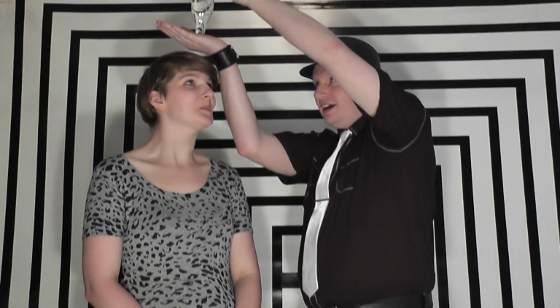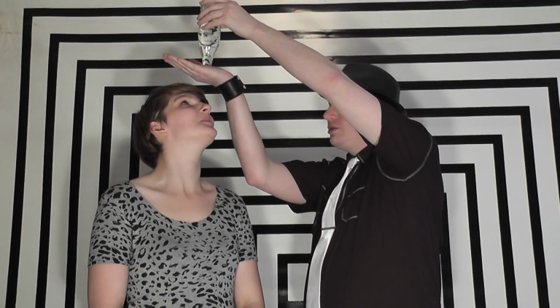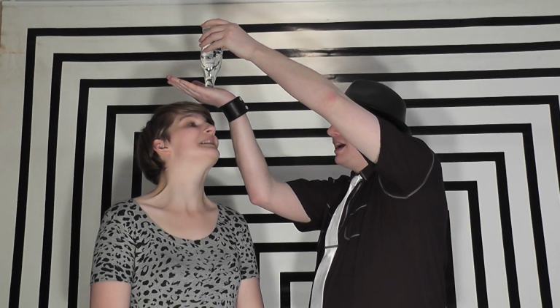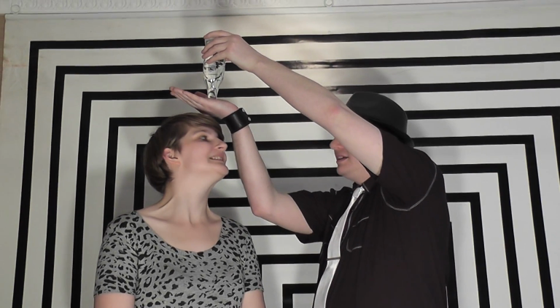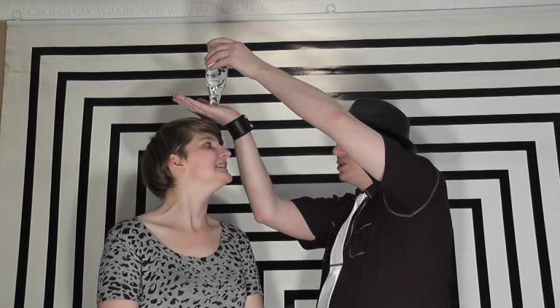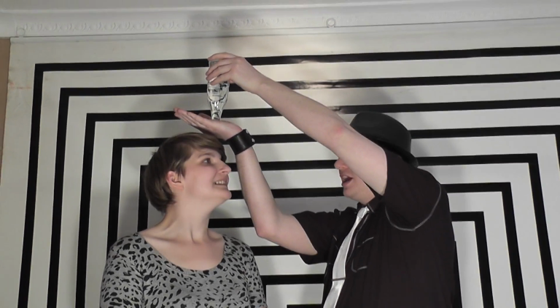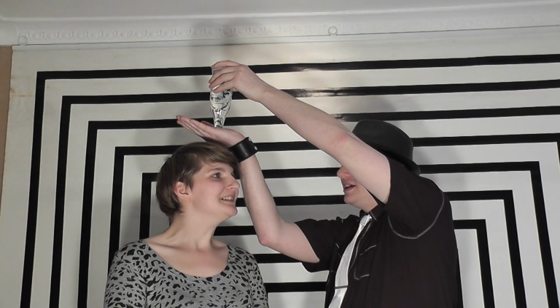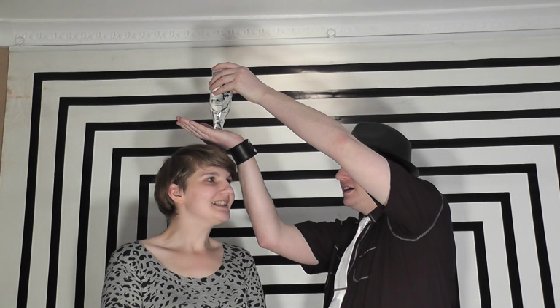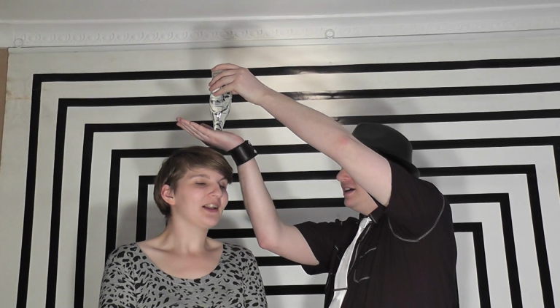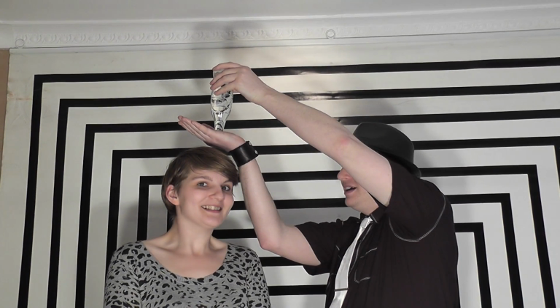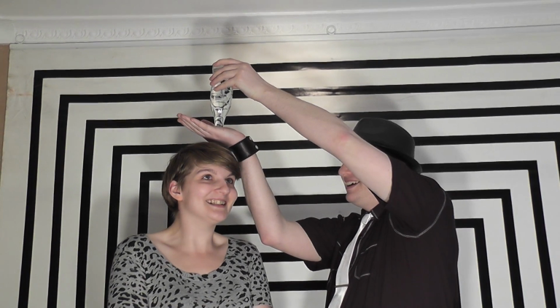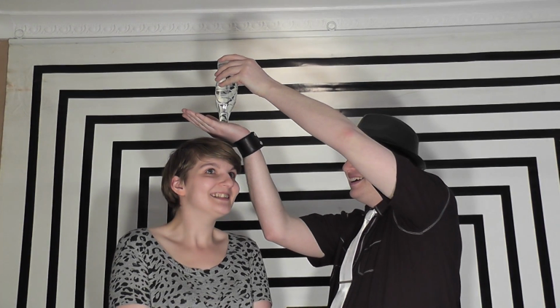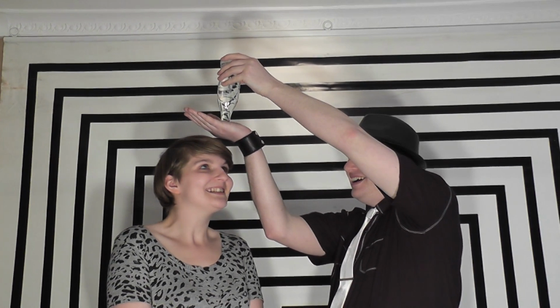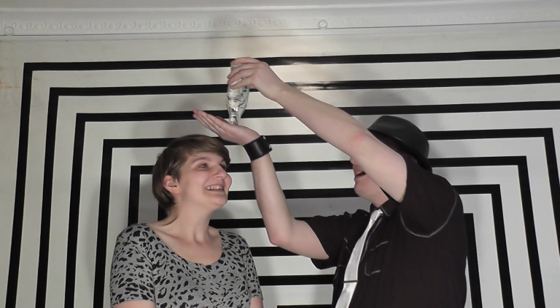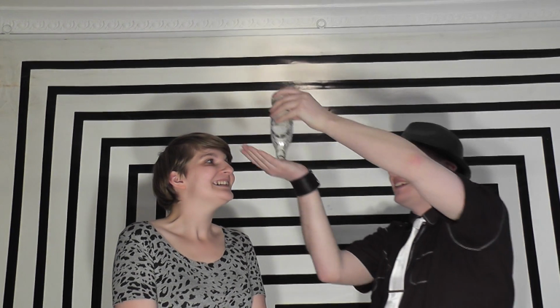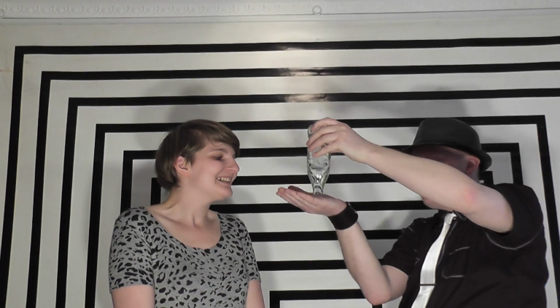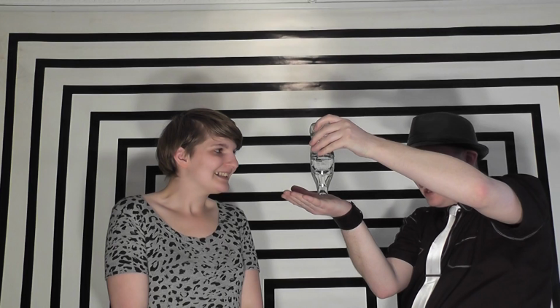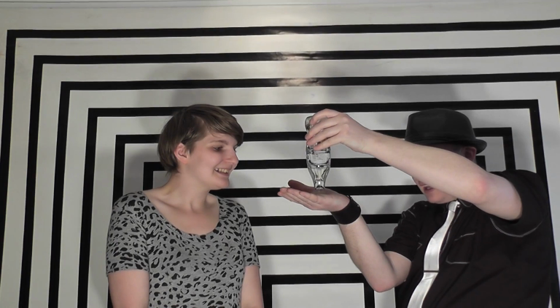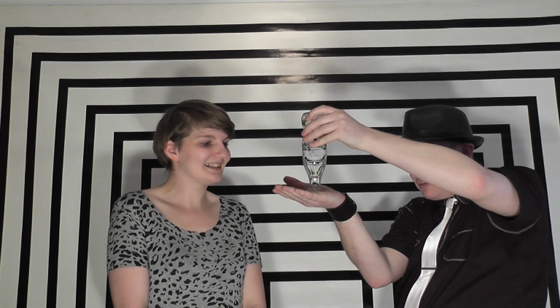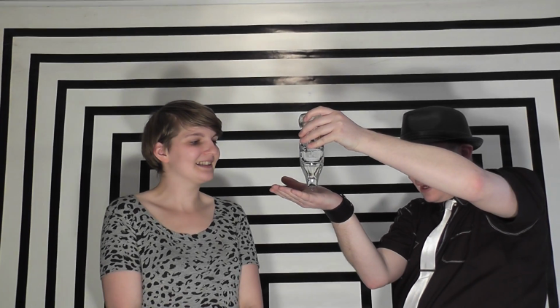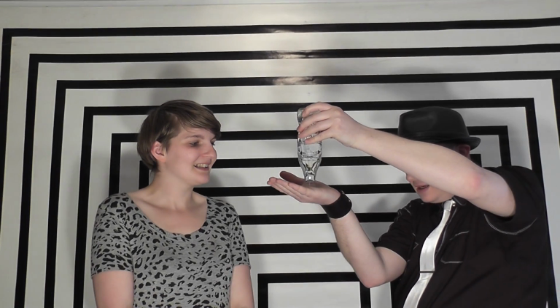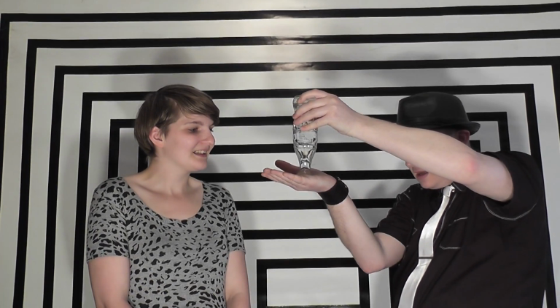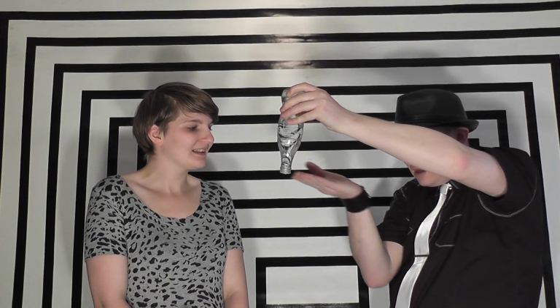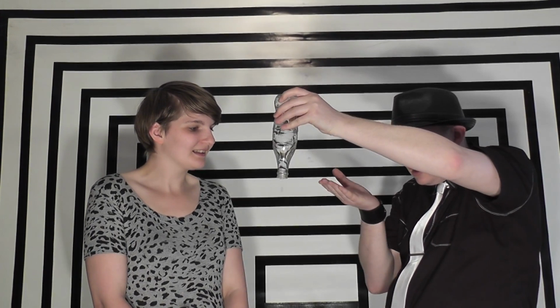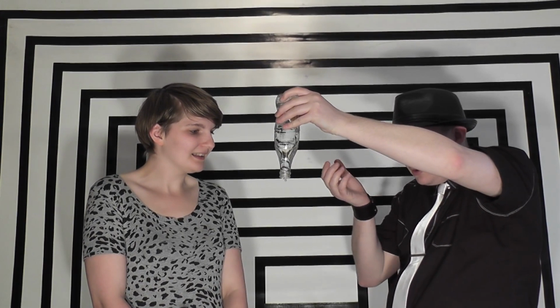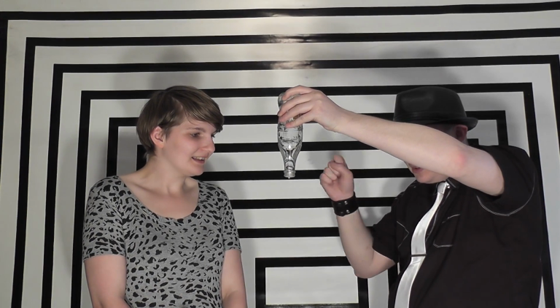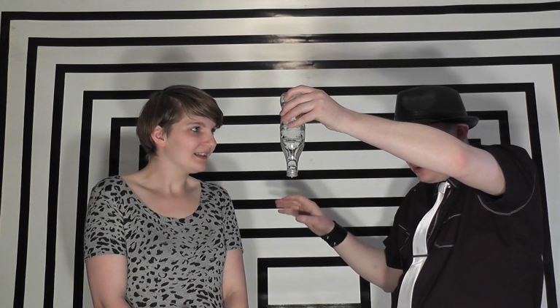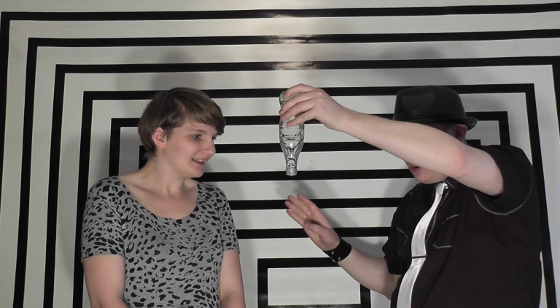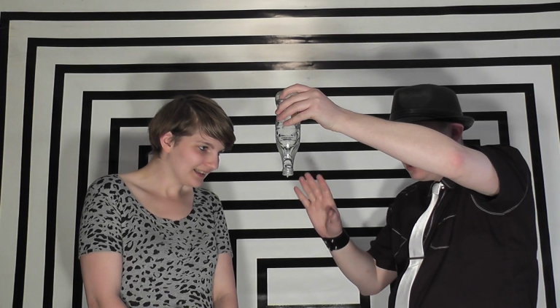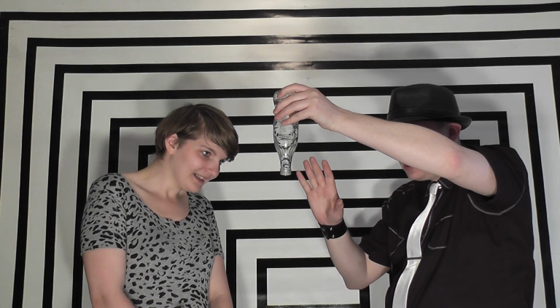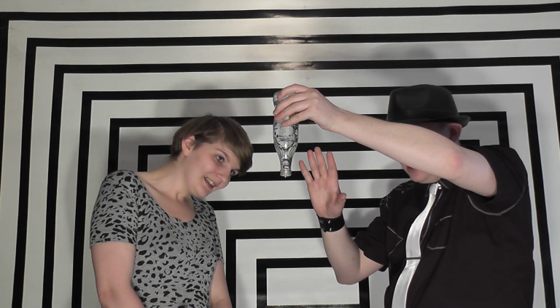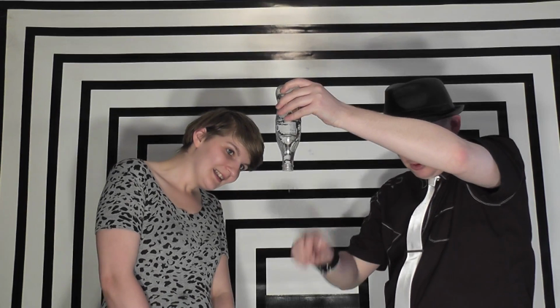Now if I was to remove my hand, what are the chances you're going to get wet? Like a lot. I'll be nice to you because it probably will happen. If I carefully move my hand — just a couple of drops — but we're okay.